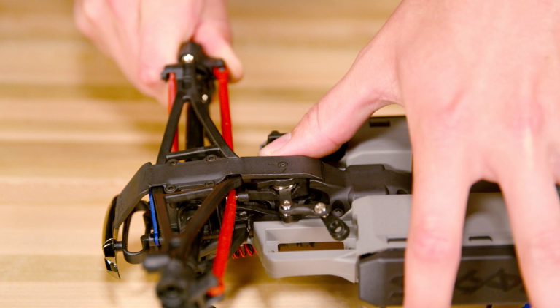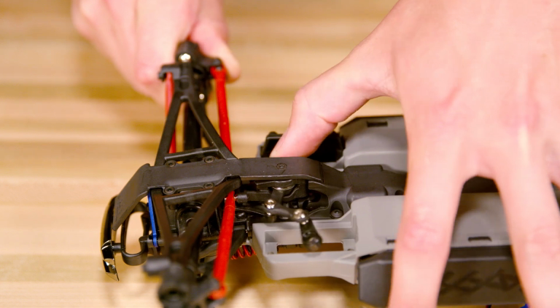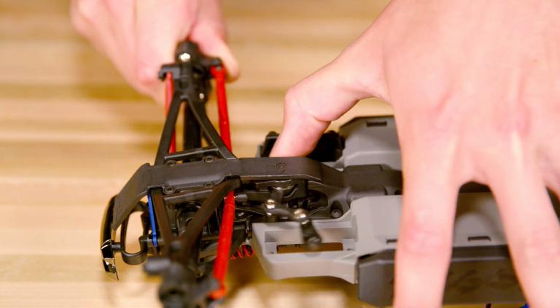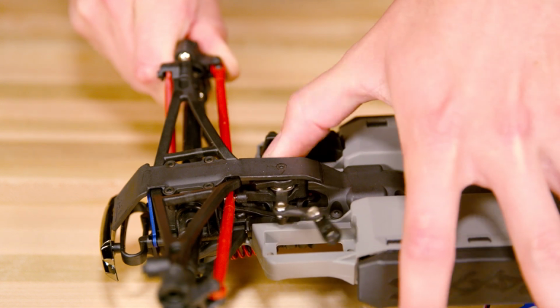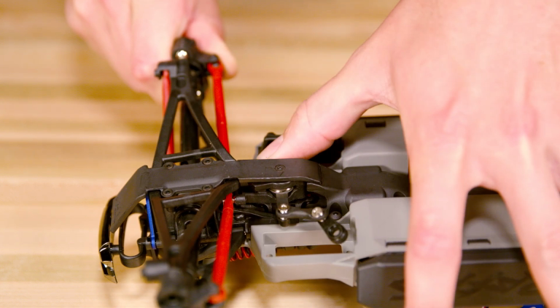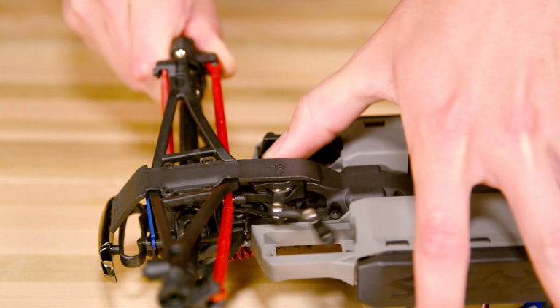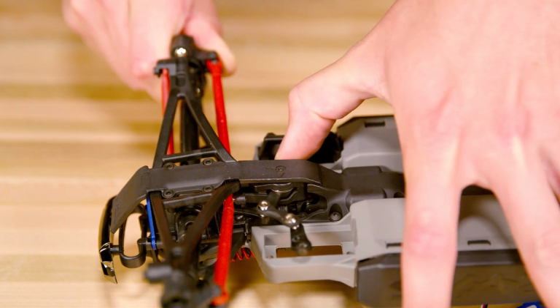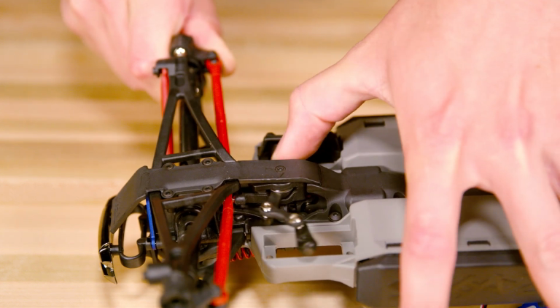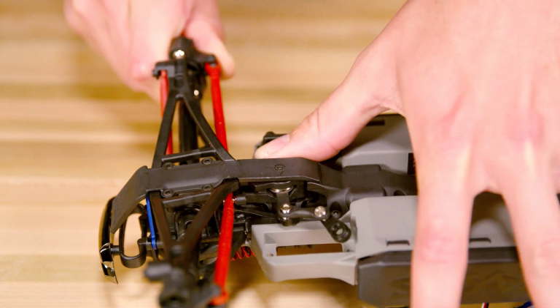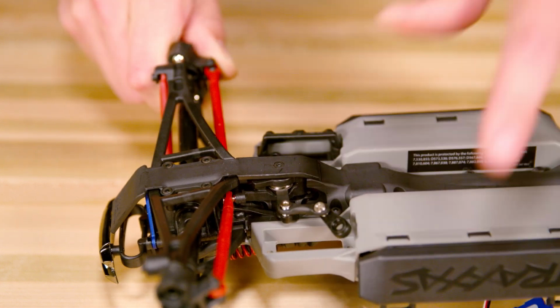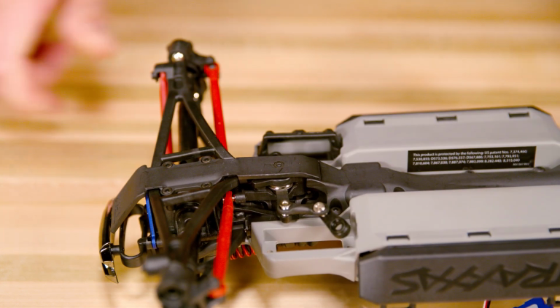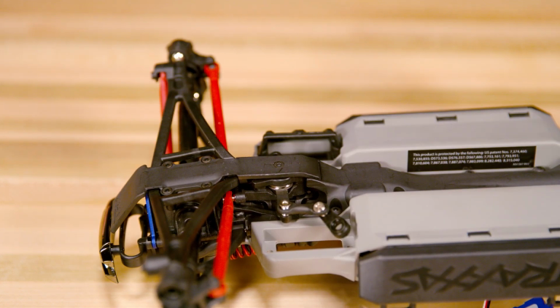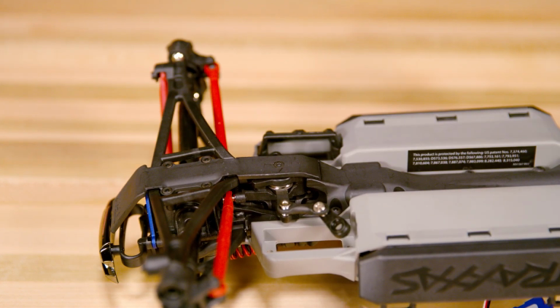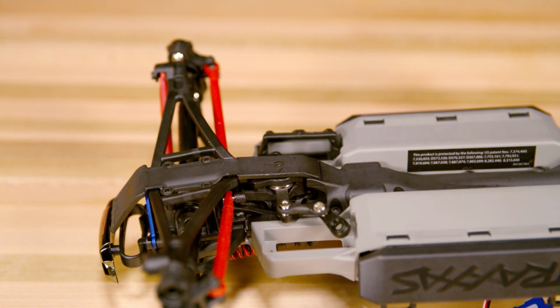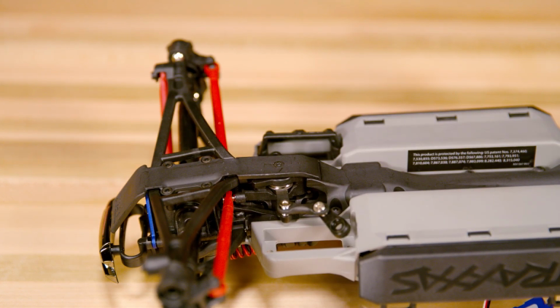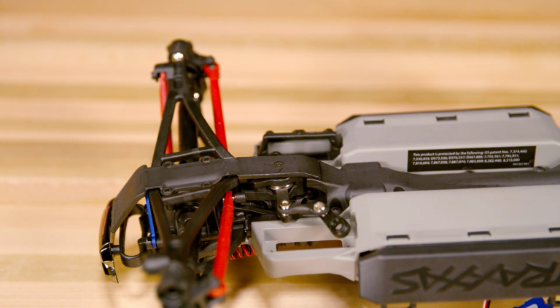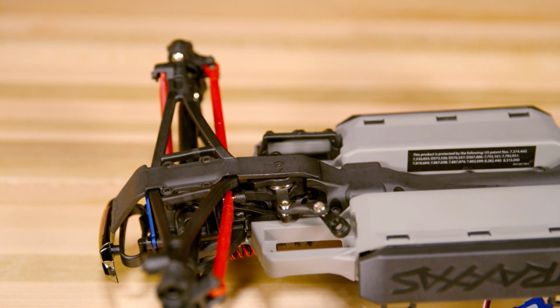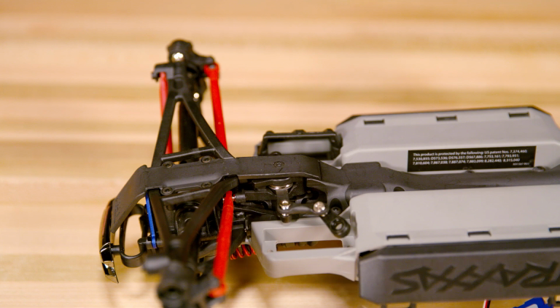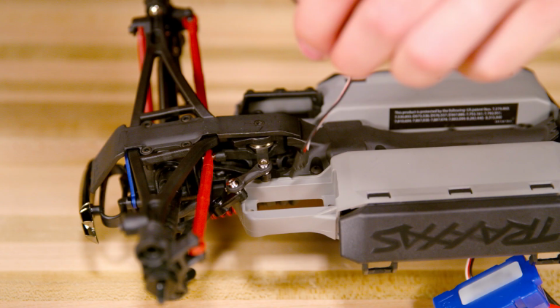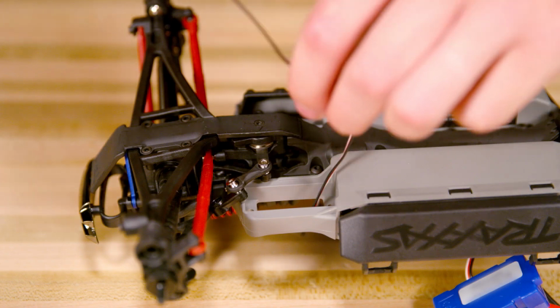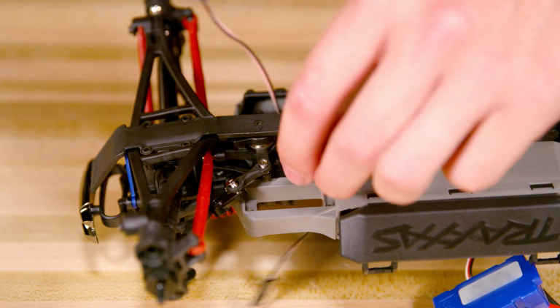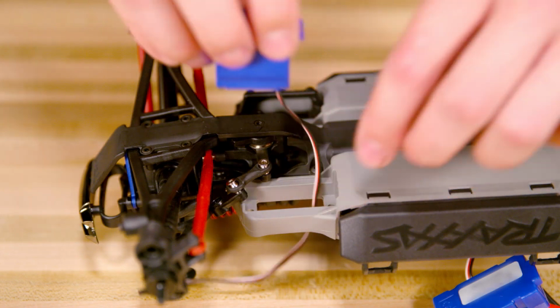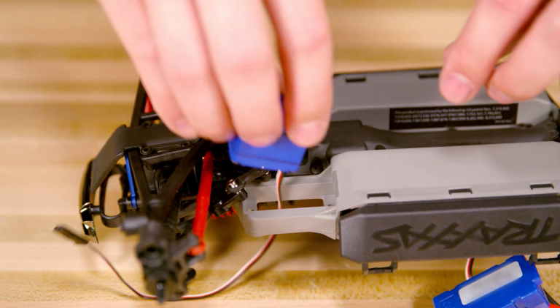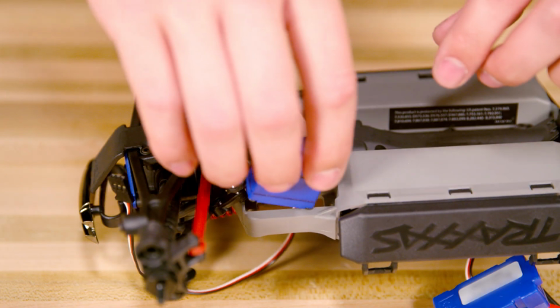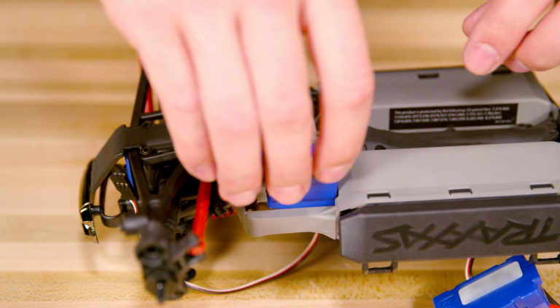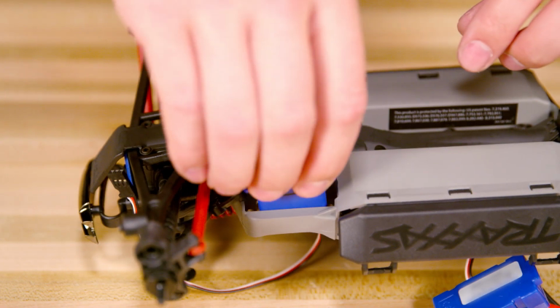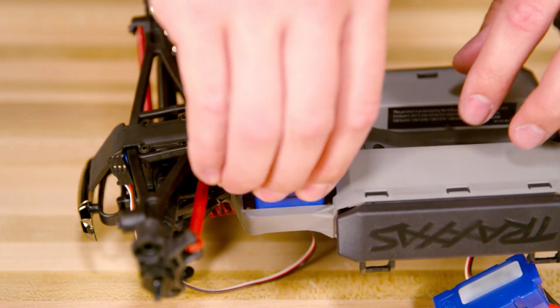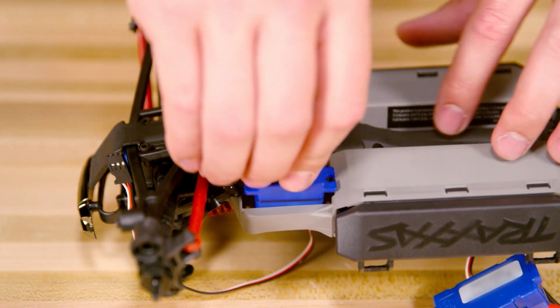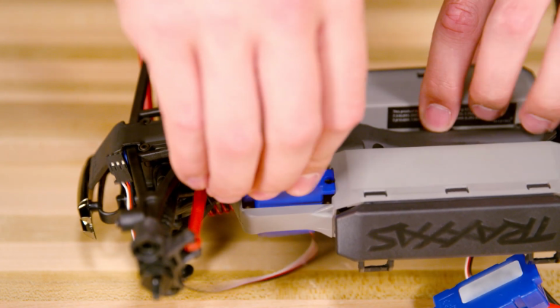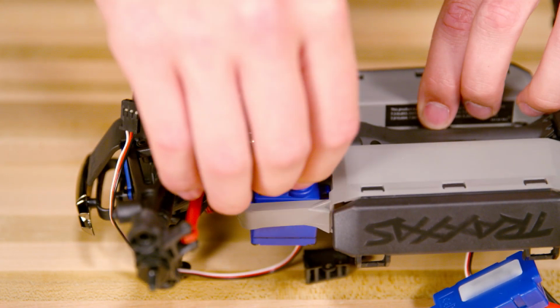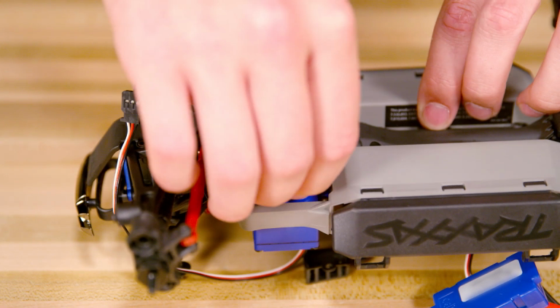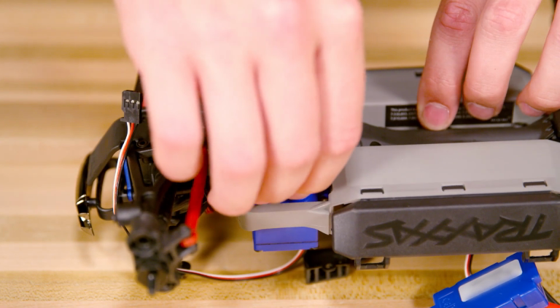Take a look at the servo saver and make sure it is not damaged or dirty. This can be a common cause of servo failure. Route the wire through the chassis from the bottom and slide the new servo into place.